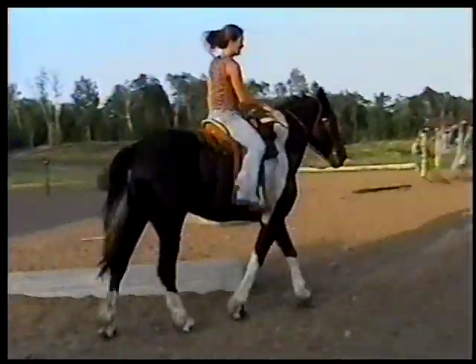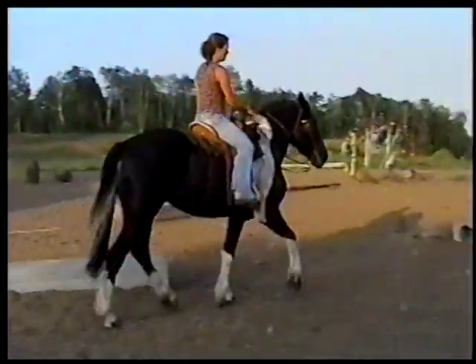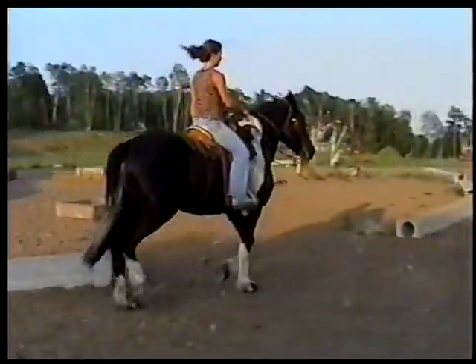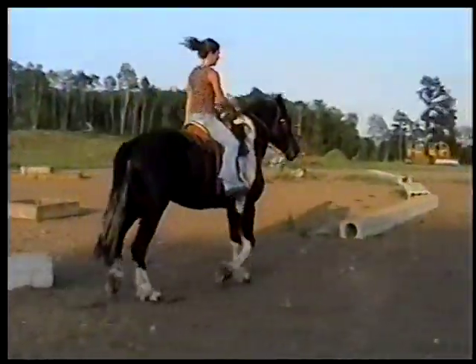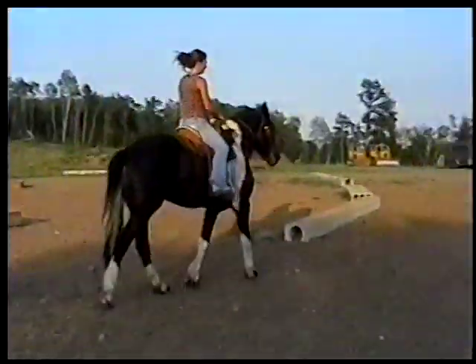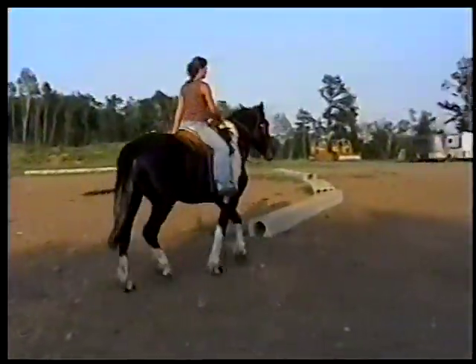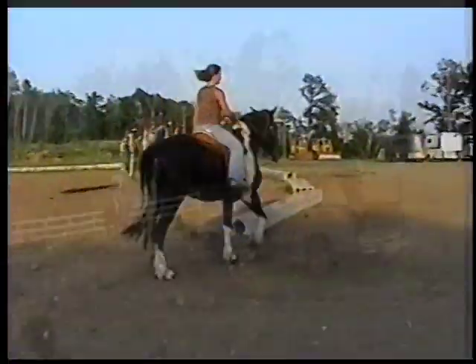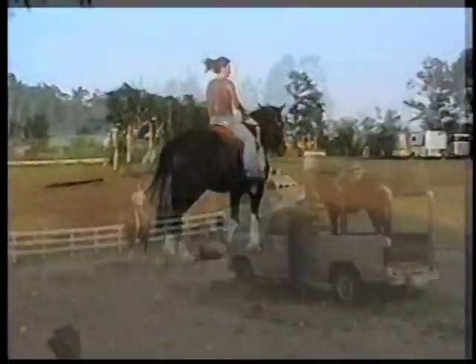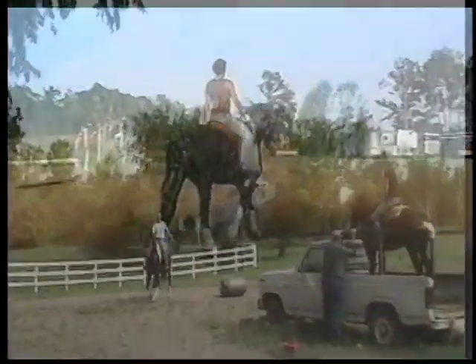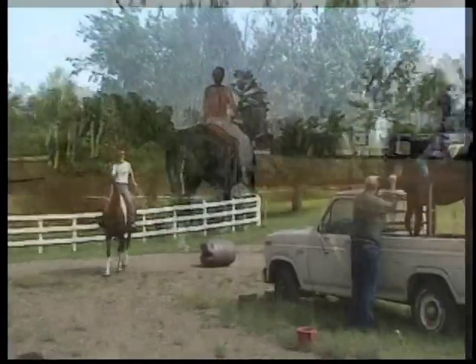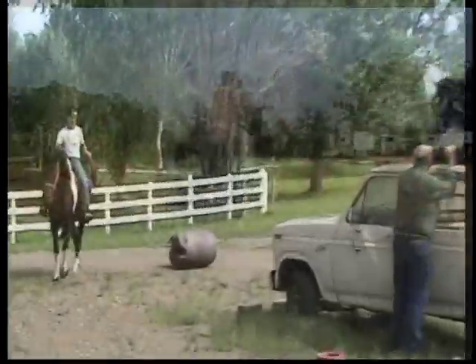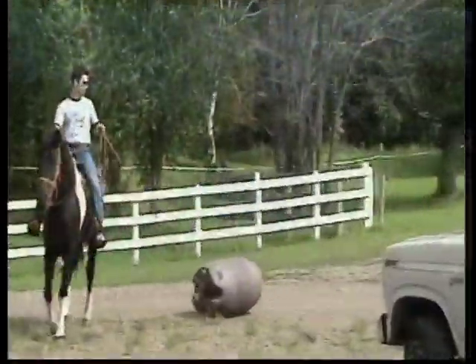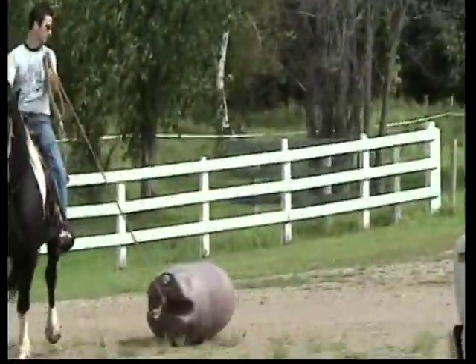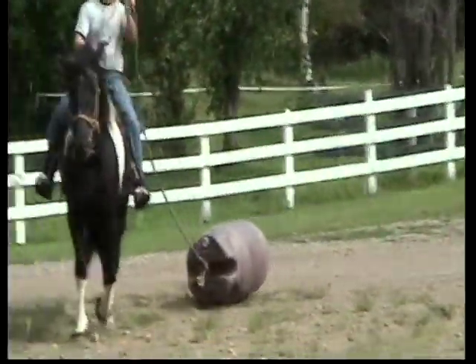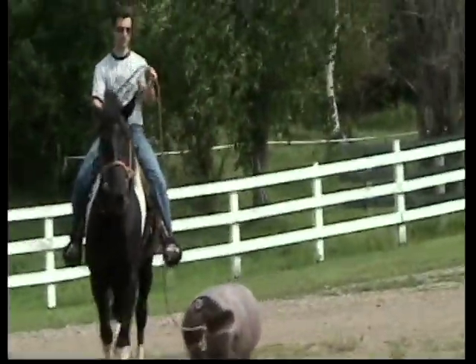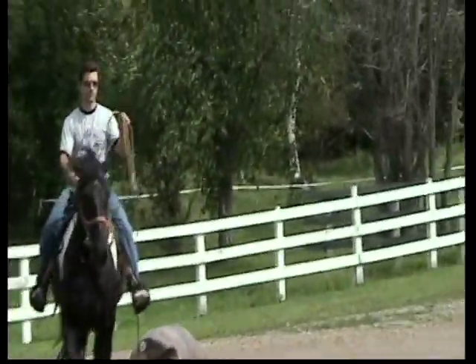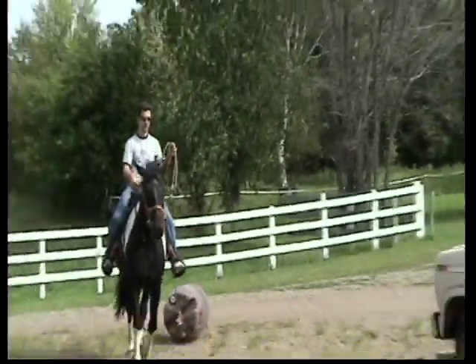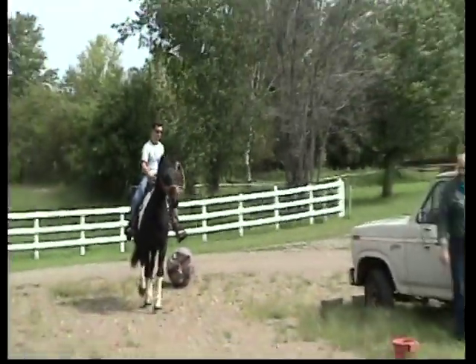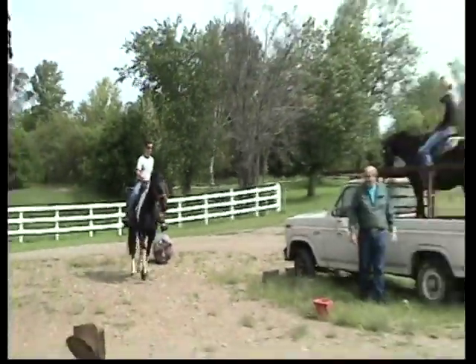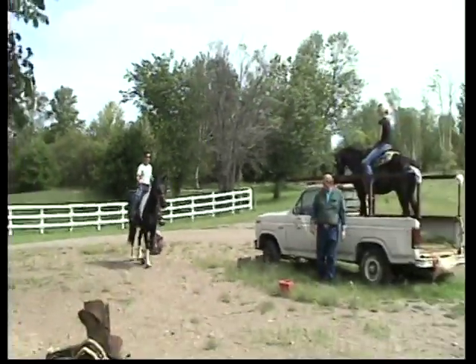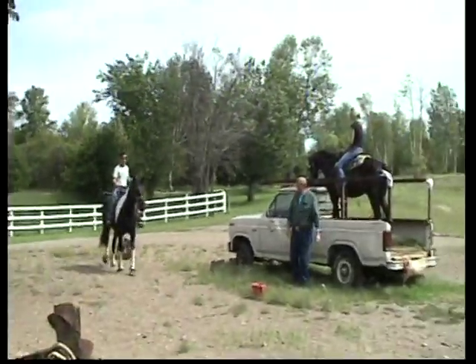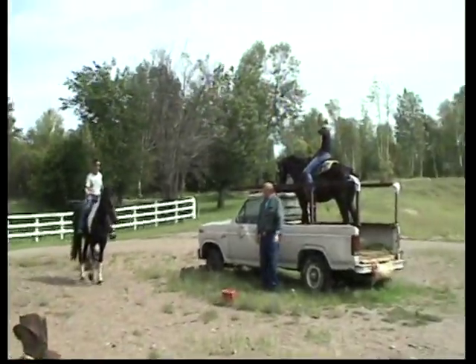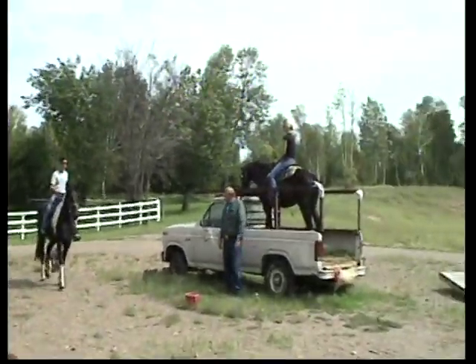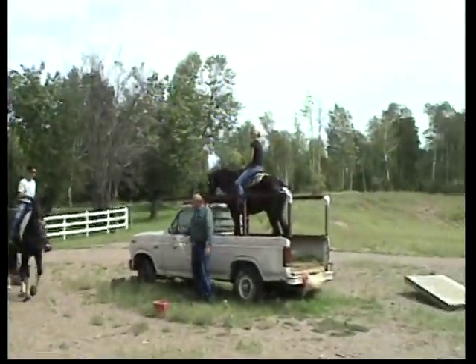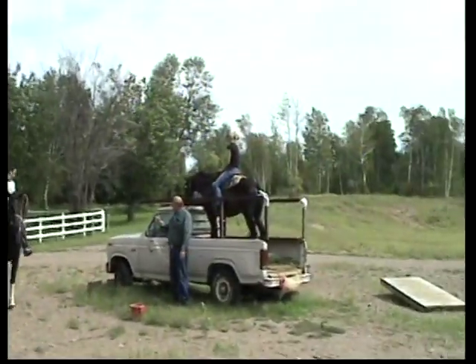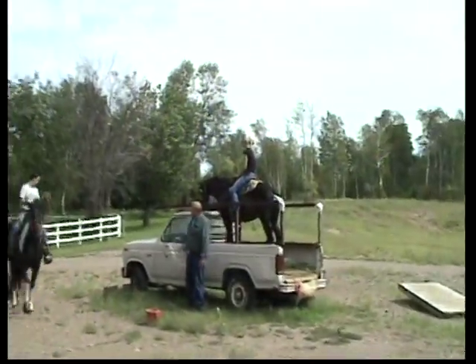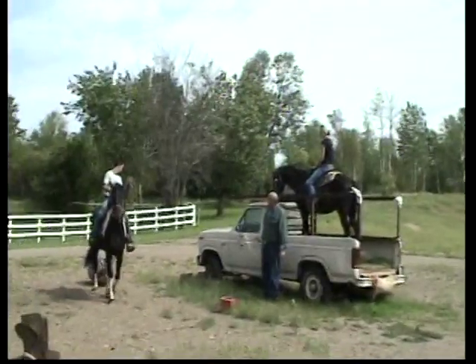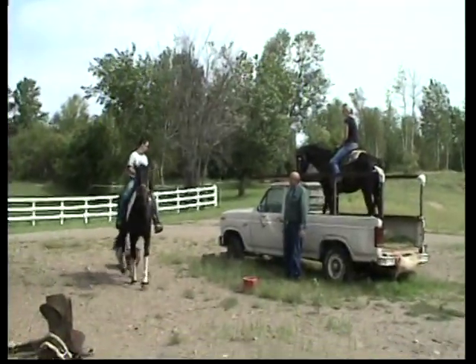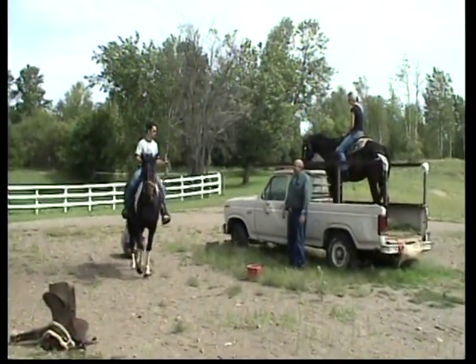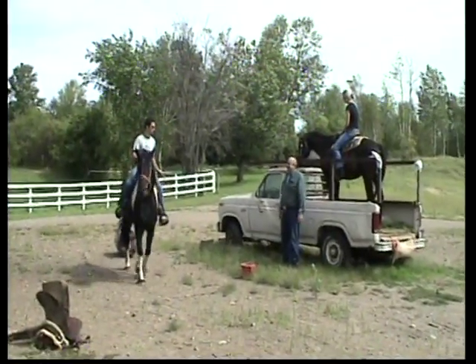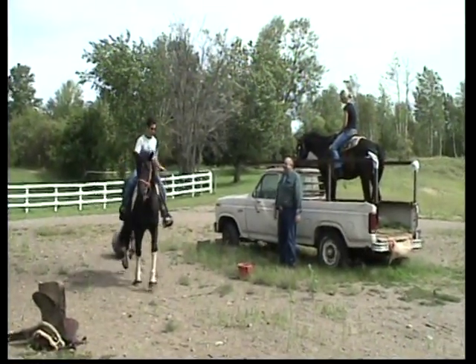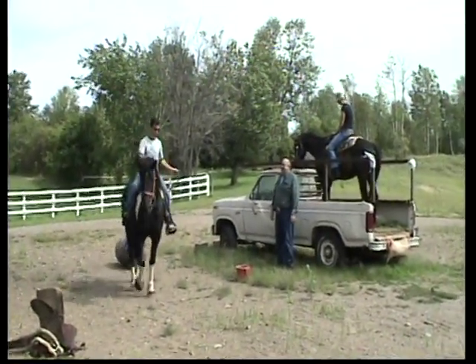Maybe even work those pillars a little more. Worth having a shot.